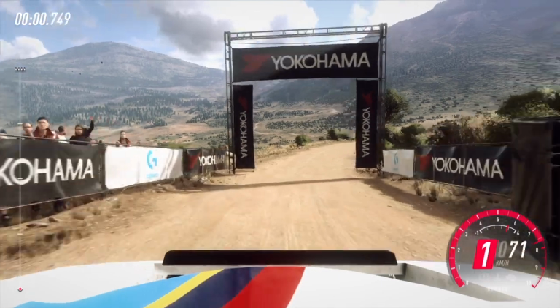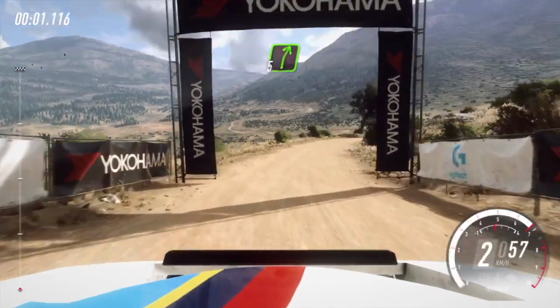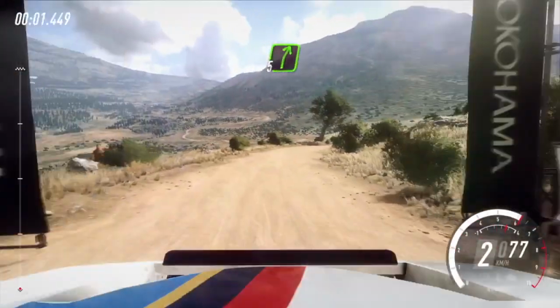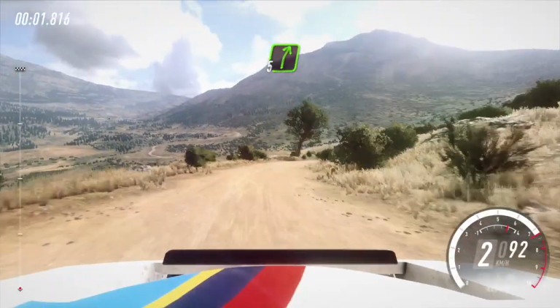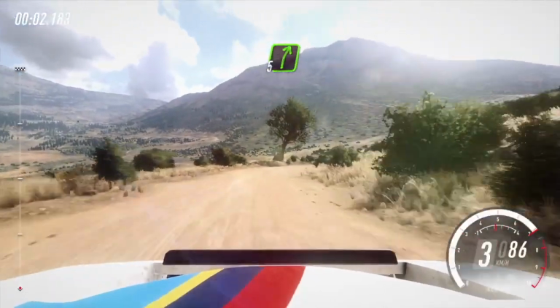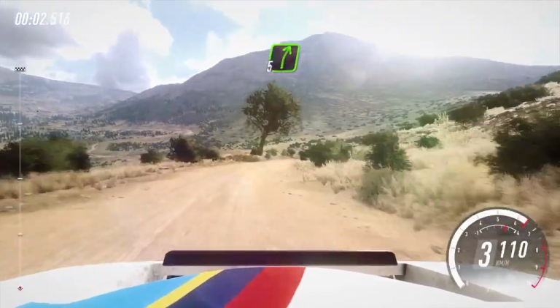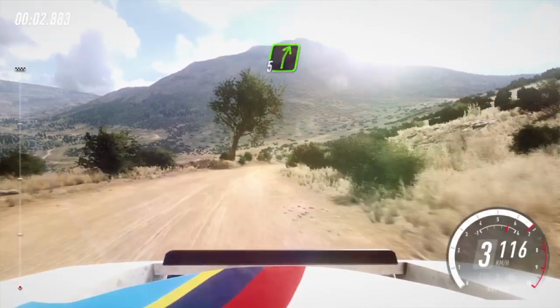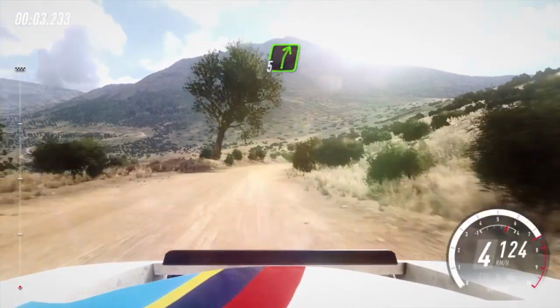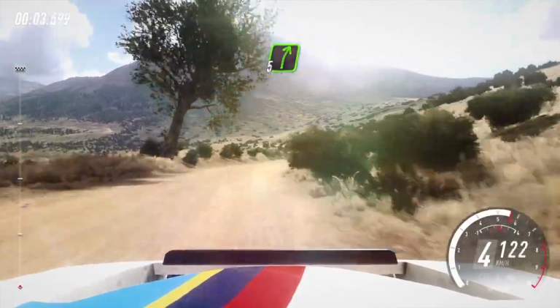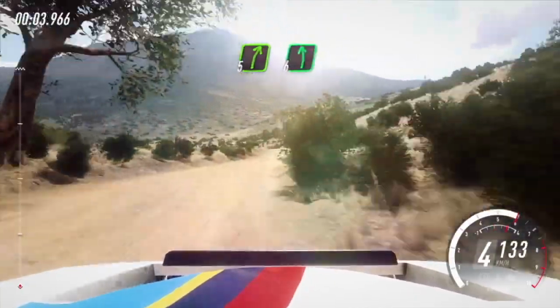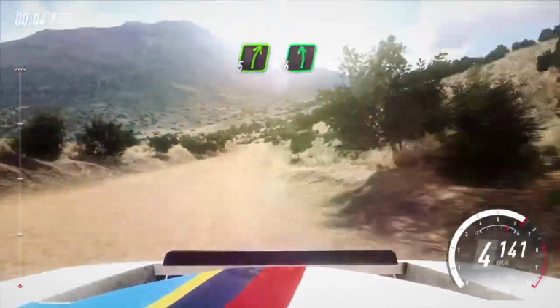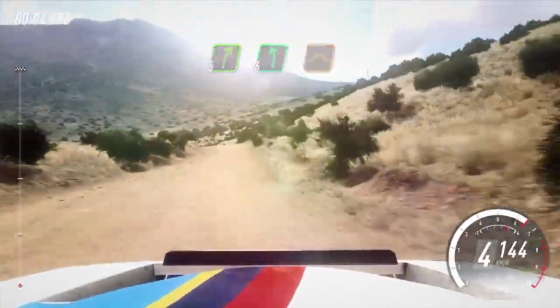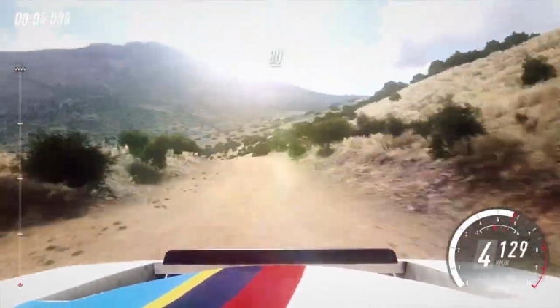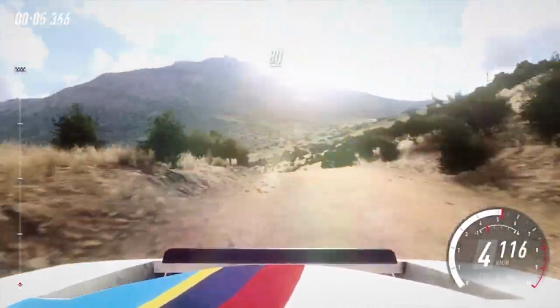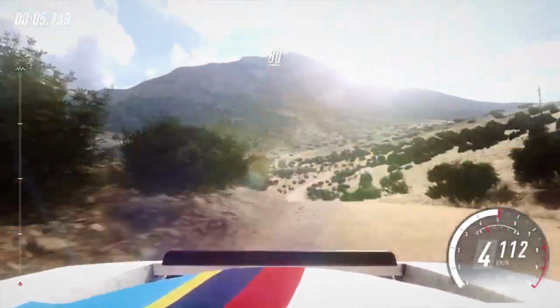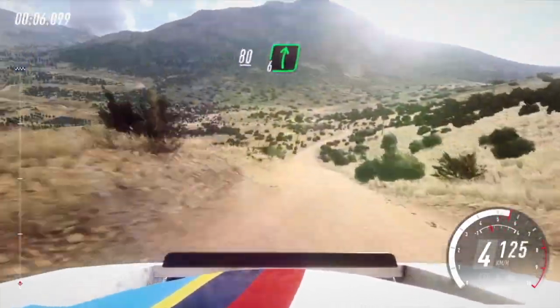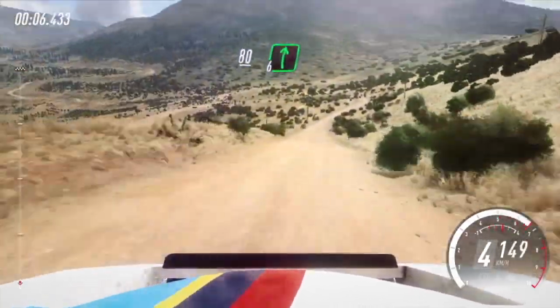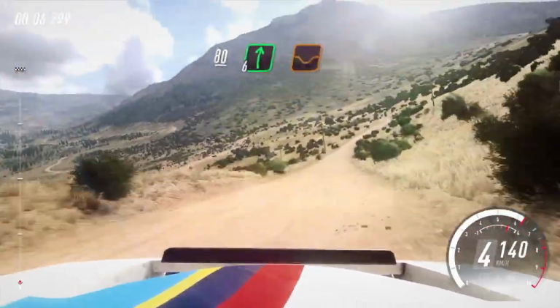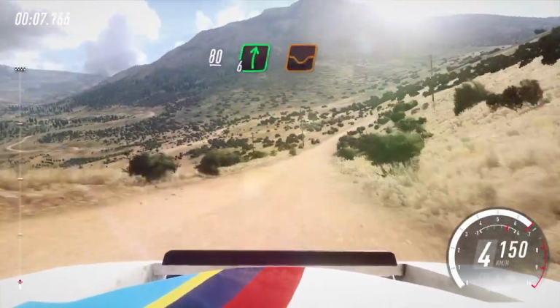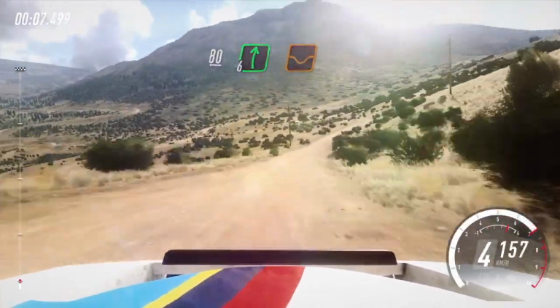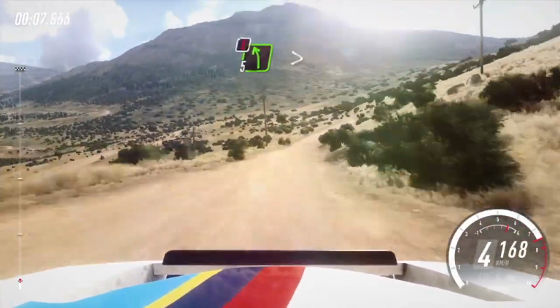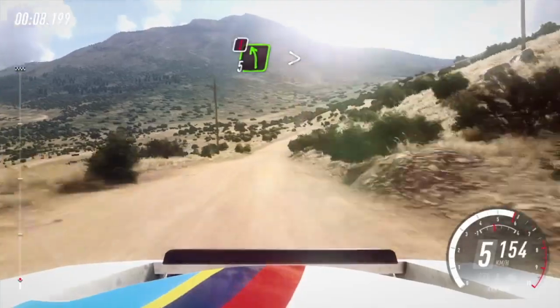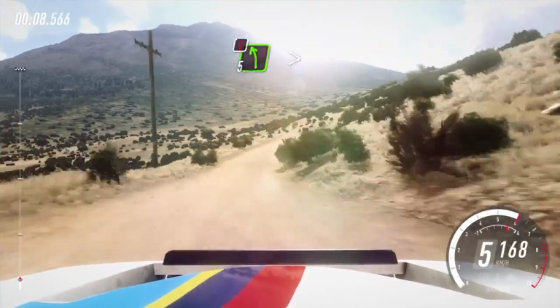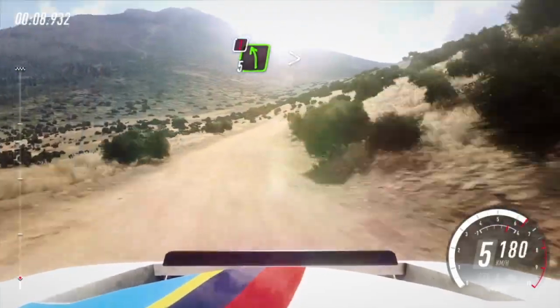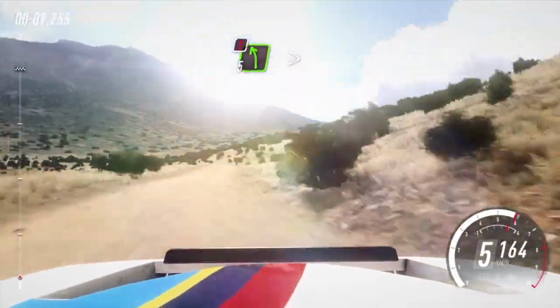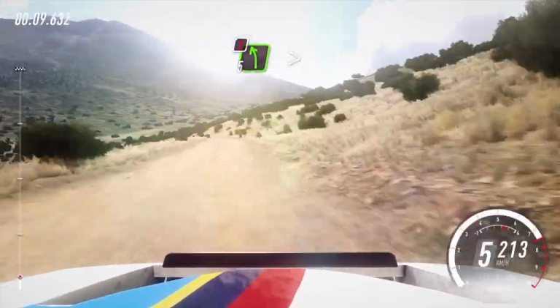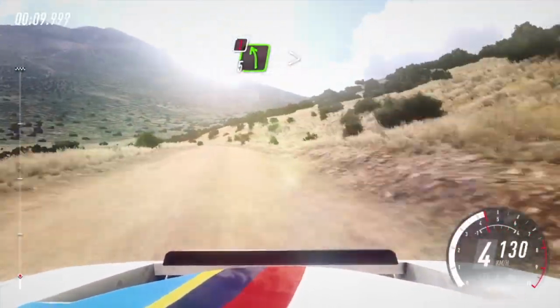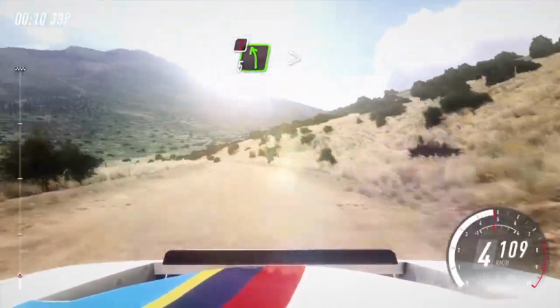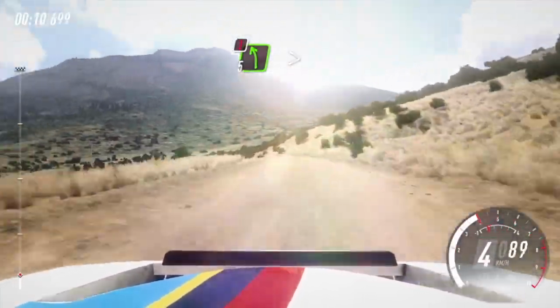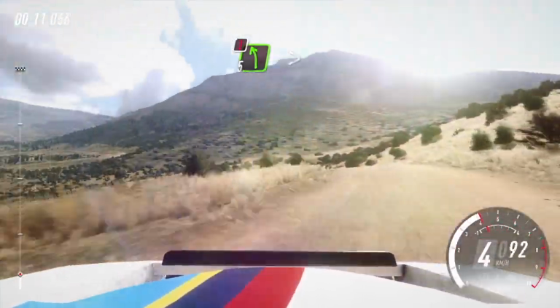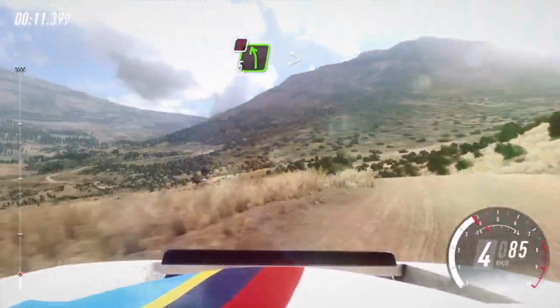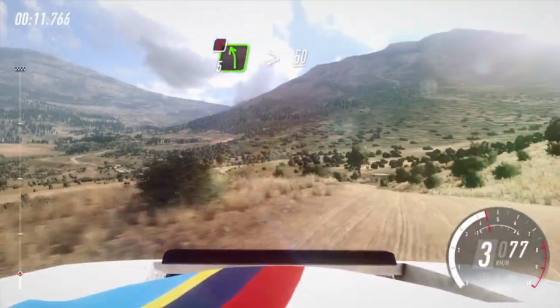And 5 right, very long, into 6 left, over jump. 80, downhill. 6 right, over dip, into caution. 5 left long, tightens over crest, keep right.